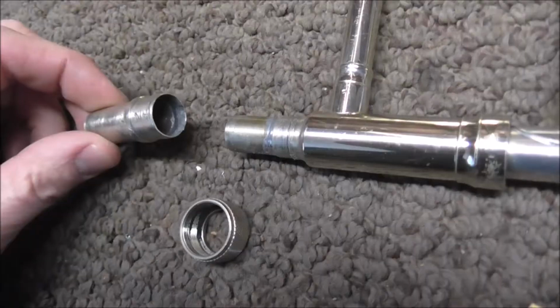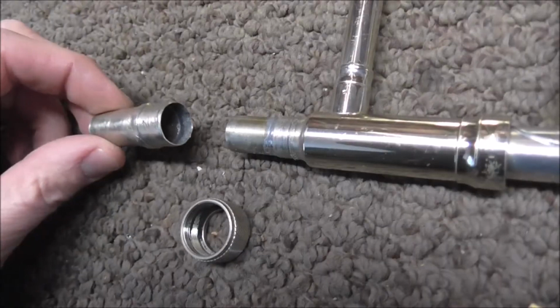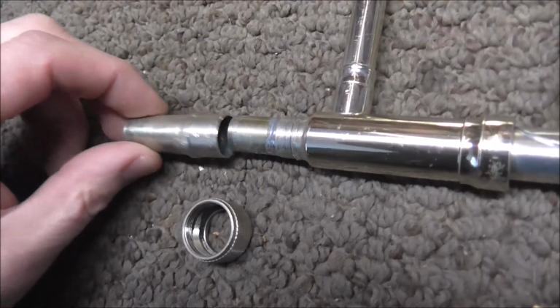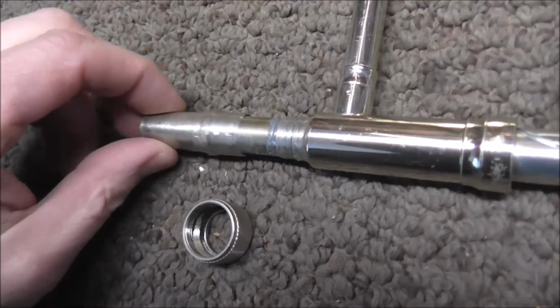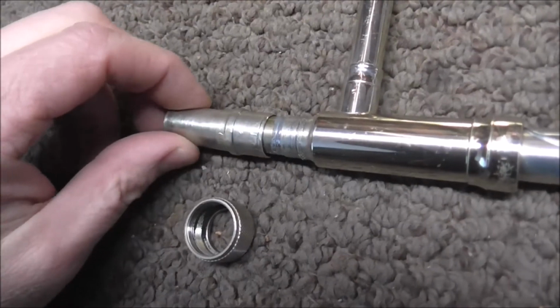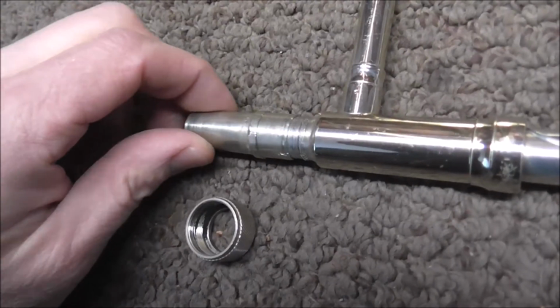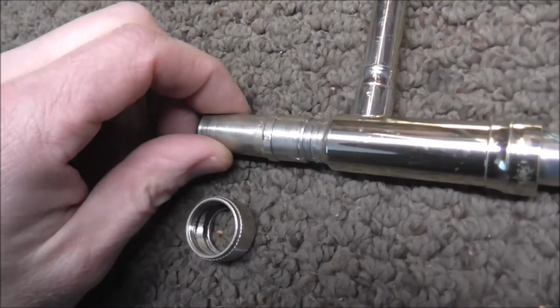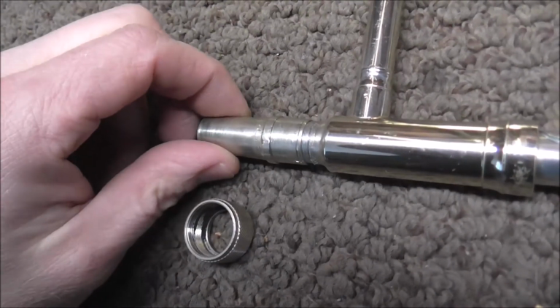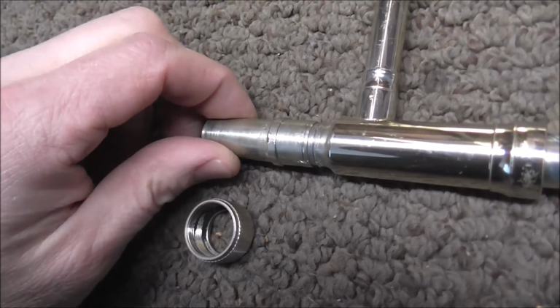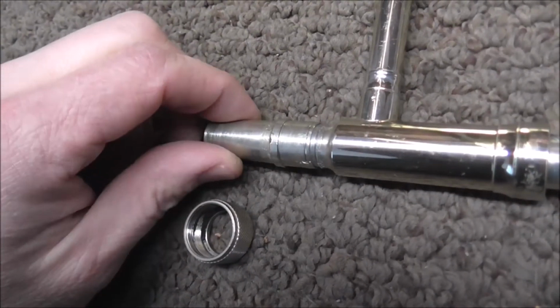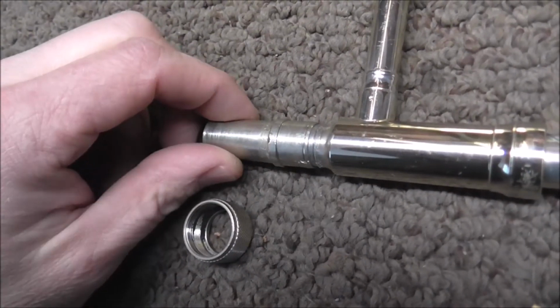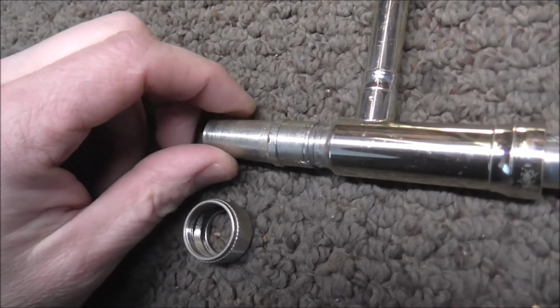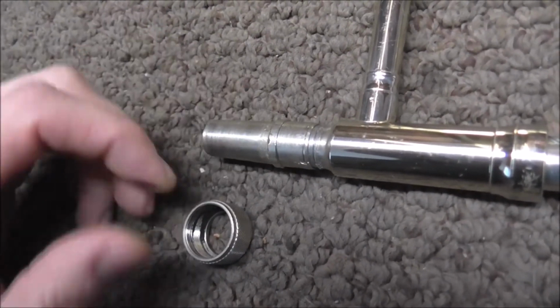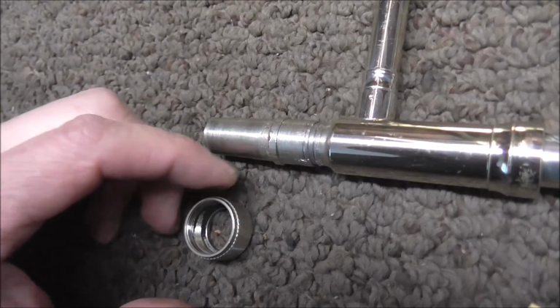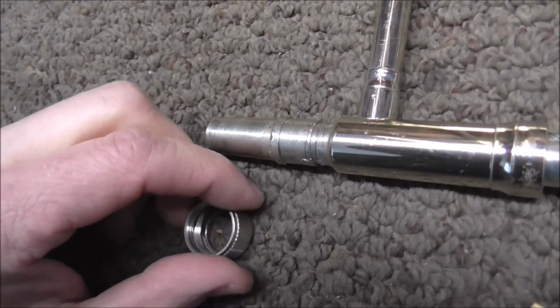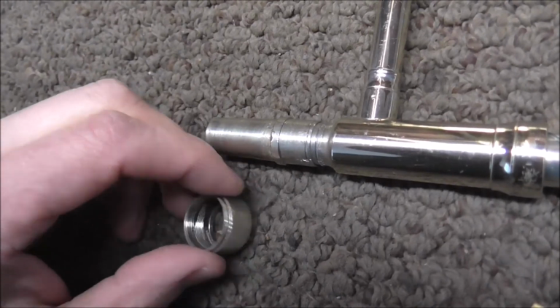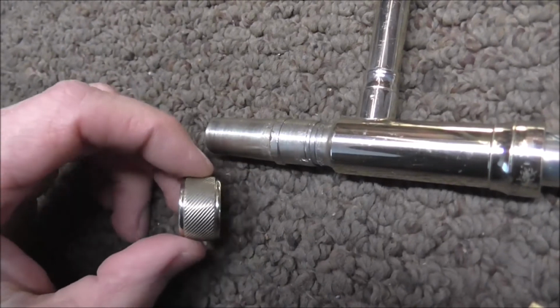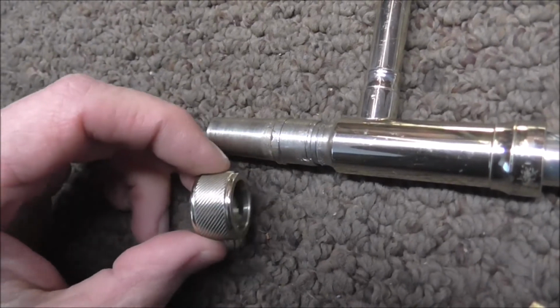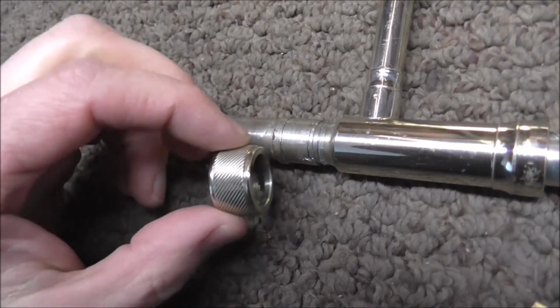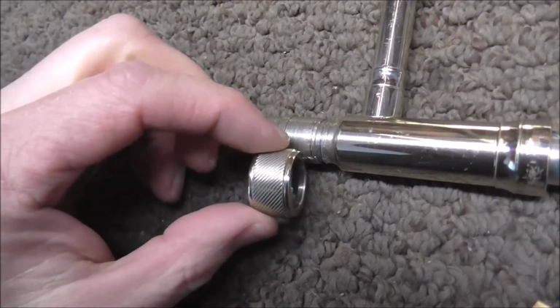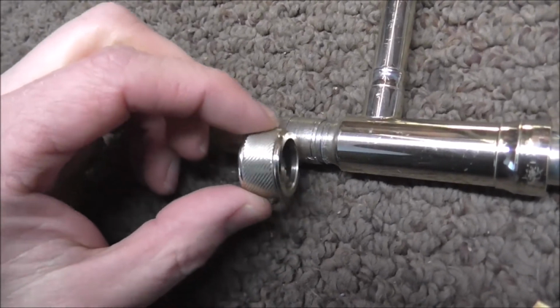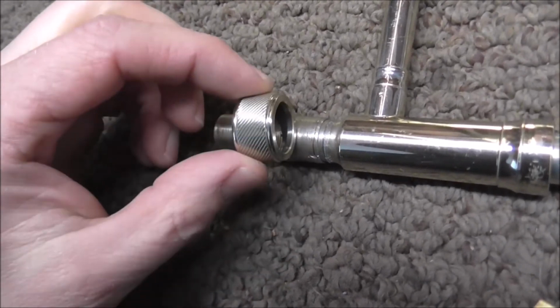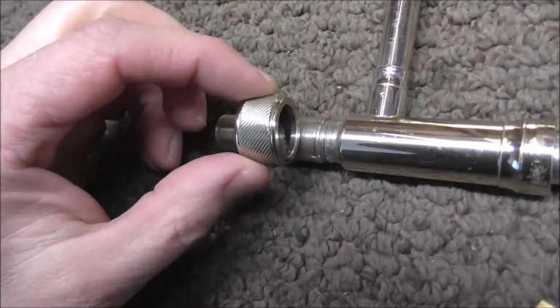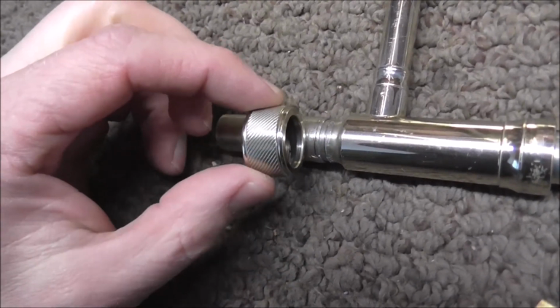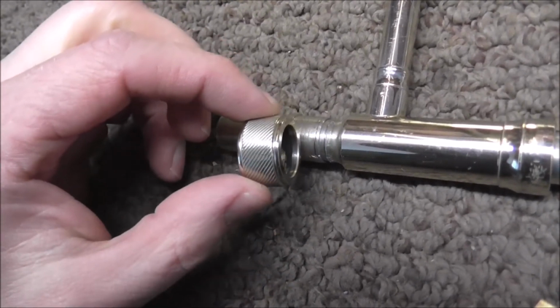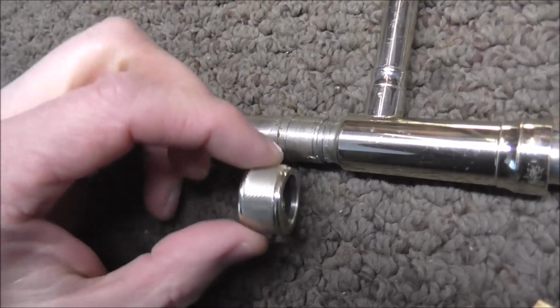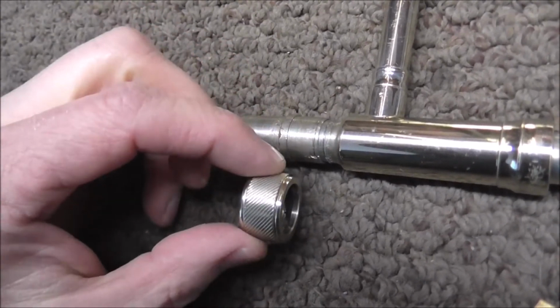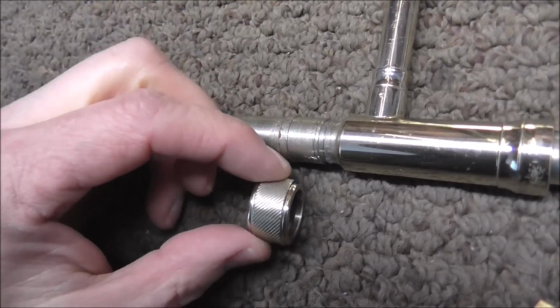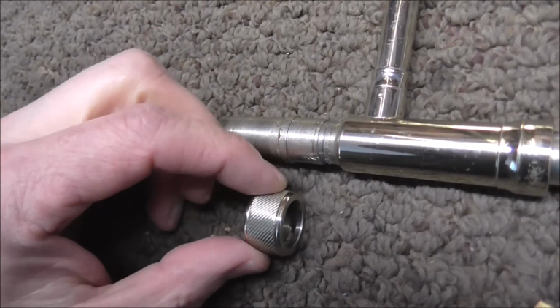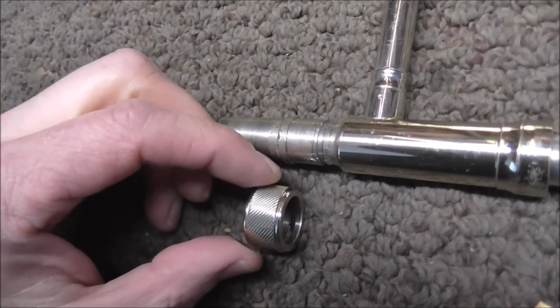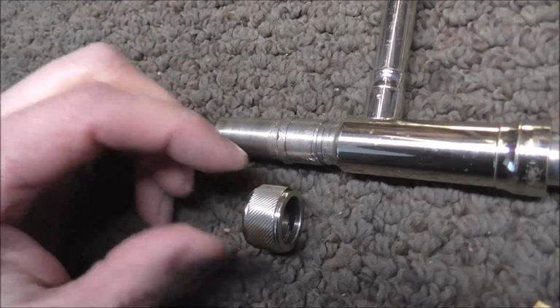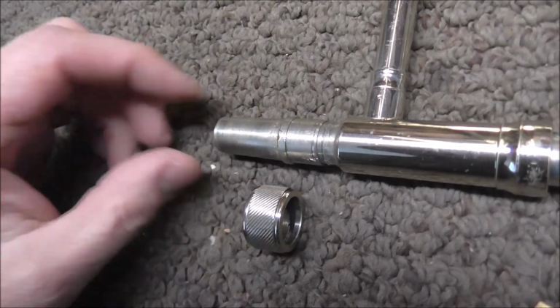Now all you need to do is solder this part to the trombone, but that's for another video. Also, if you do solder that, remember to put this on before you put it together, or else you'll be taking it apart and doing it again.